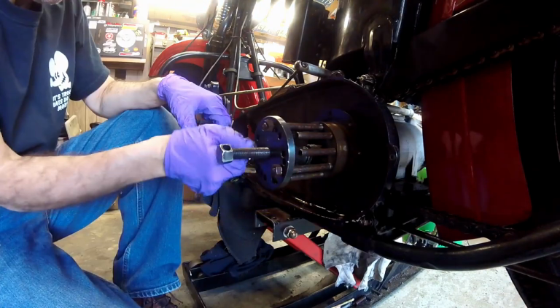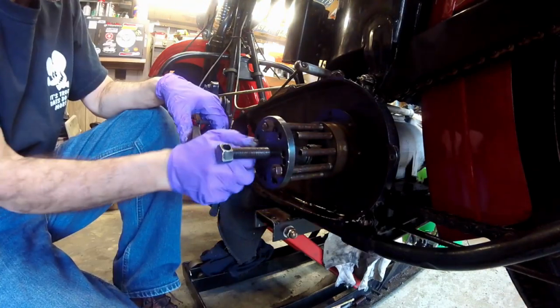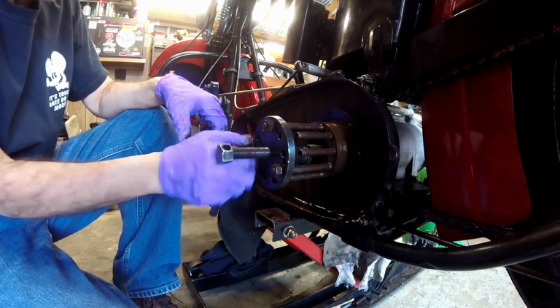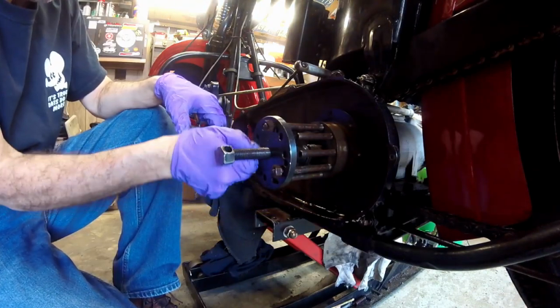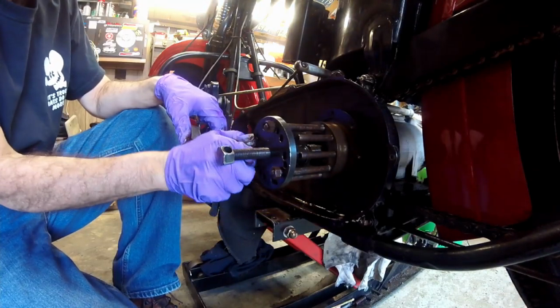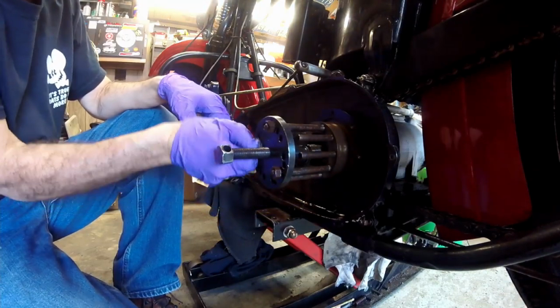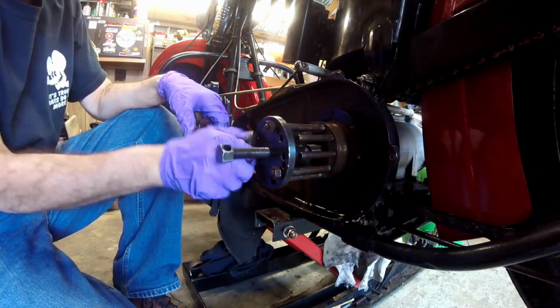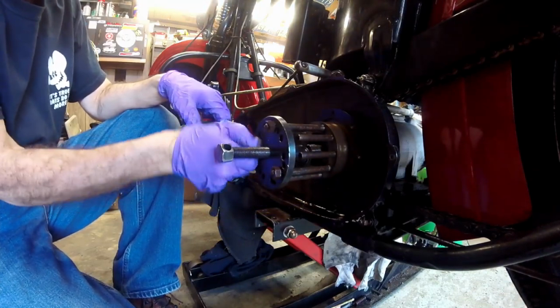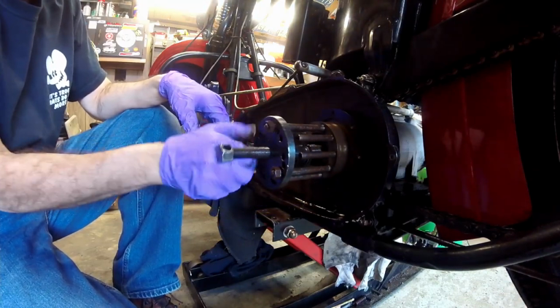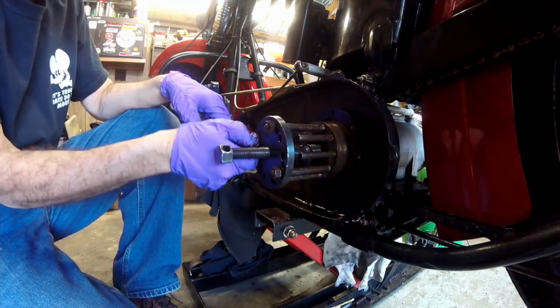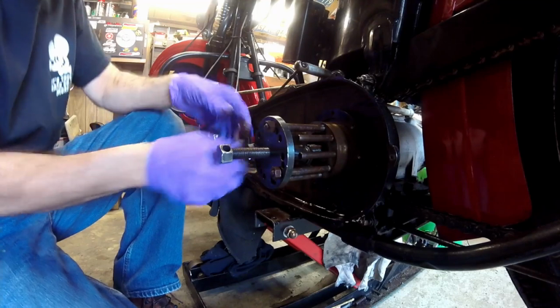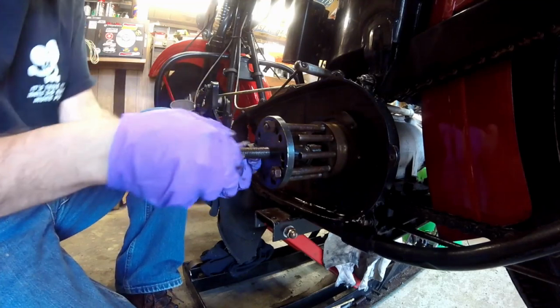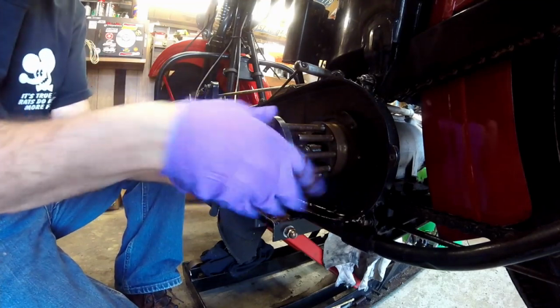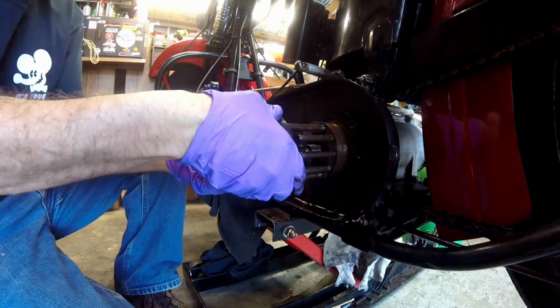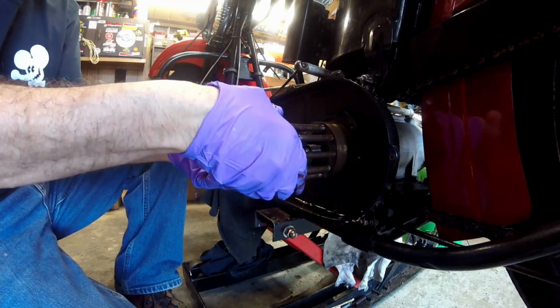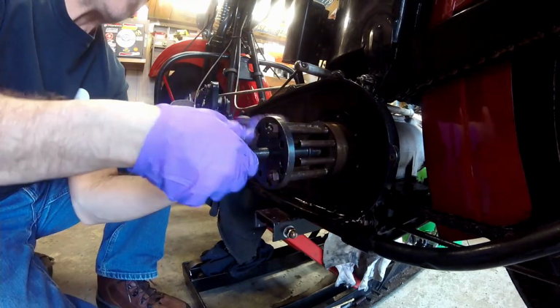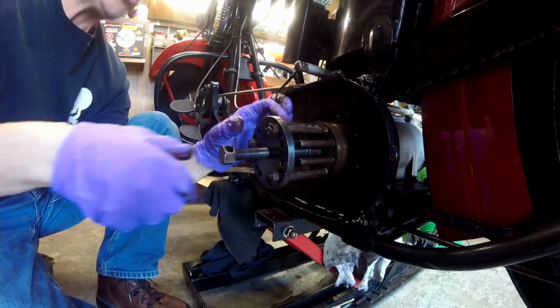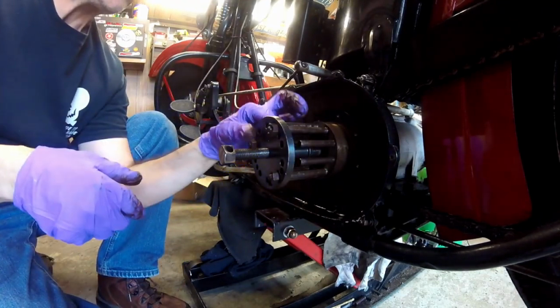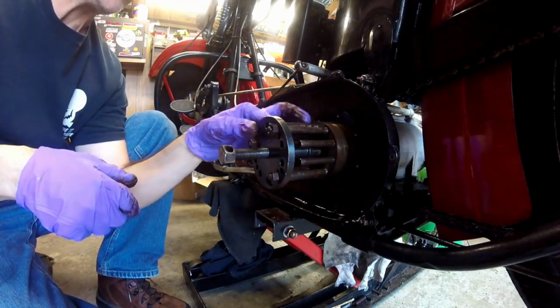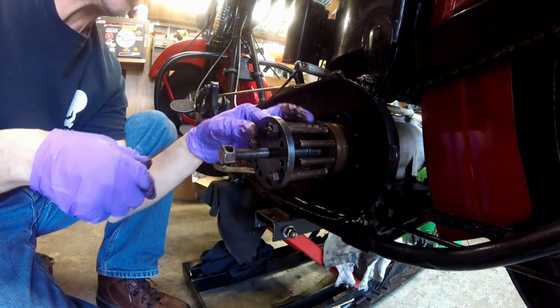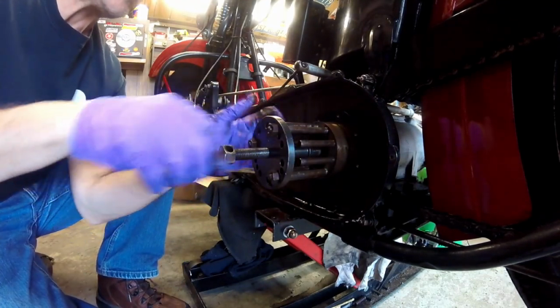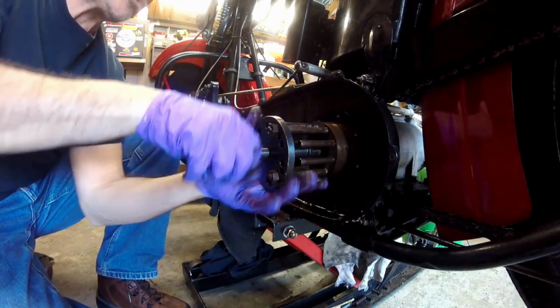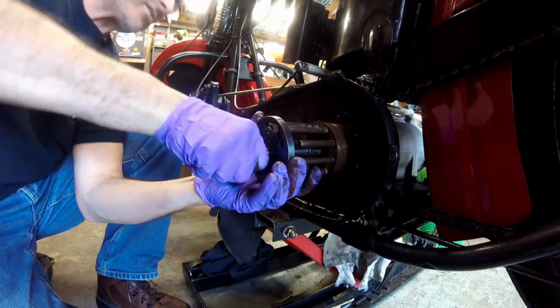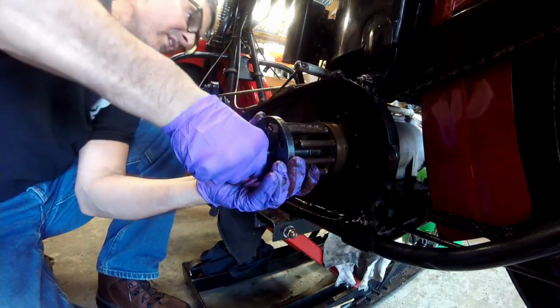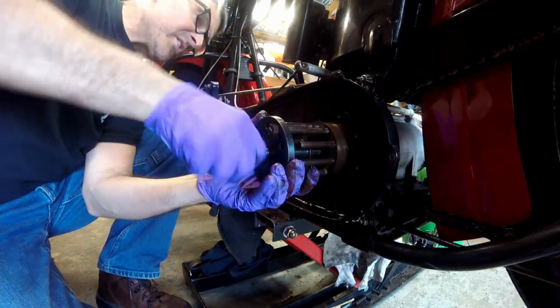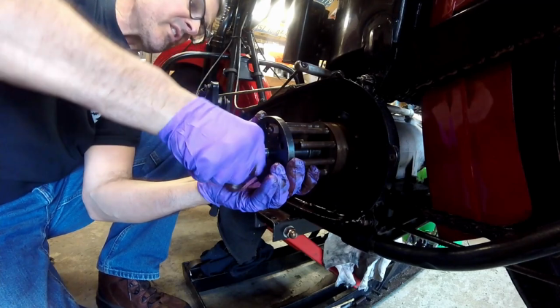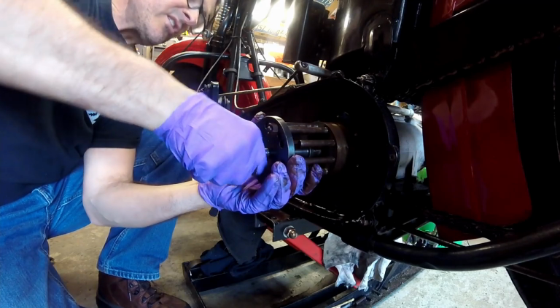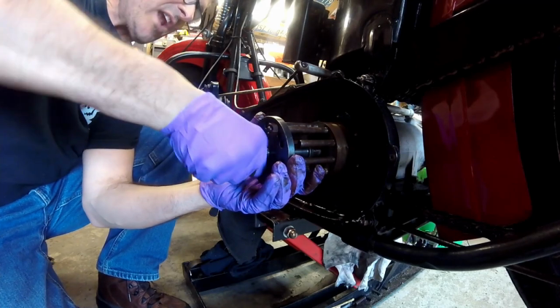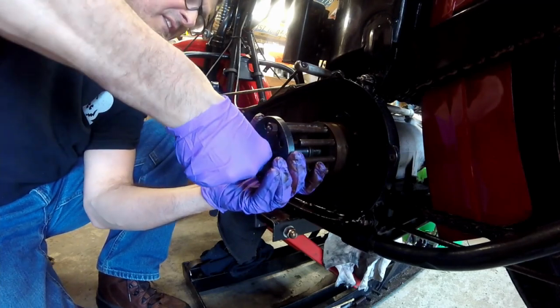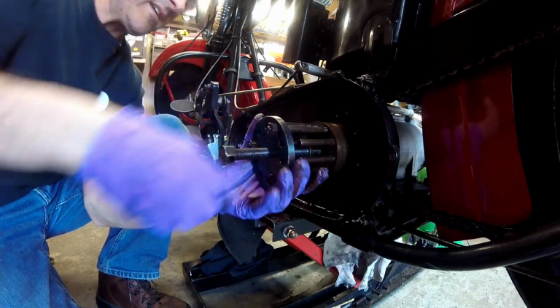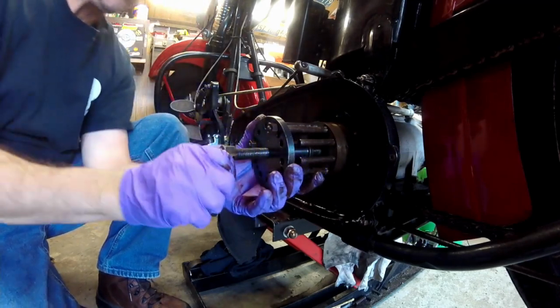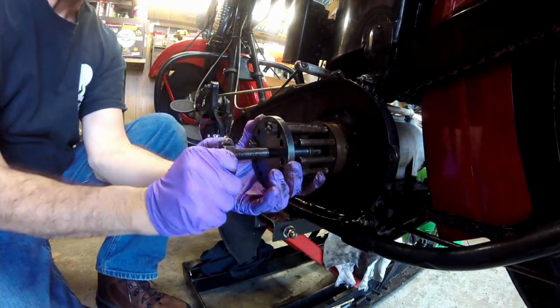This tapered shaft is also keyed. Make sure your spacer on the inside is flush against the transmission shaft.